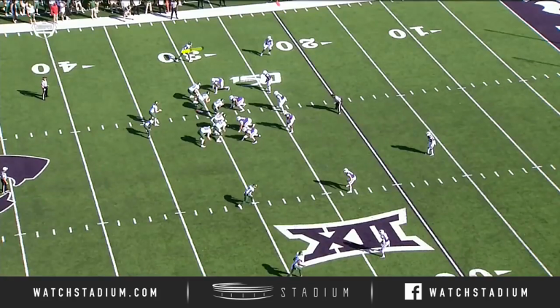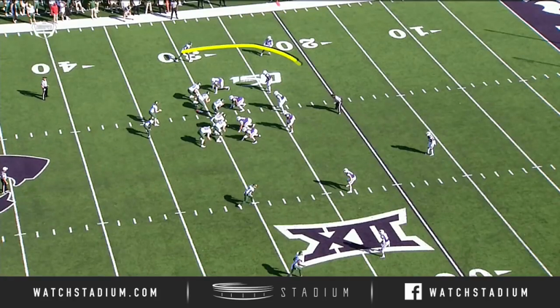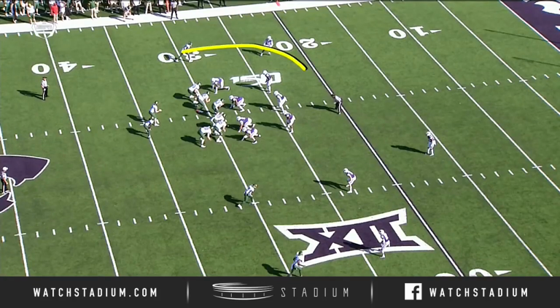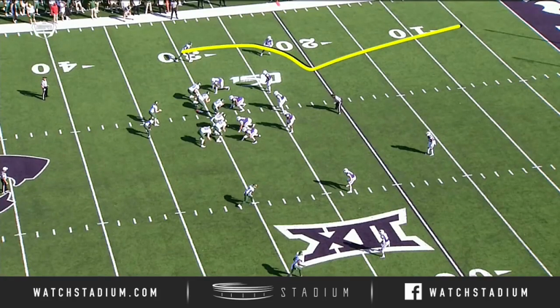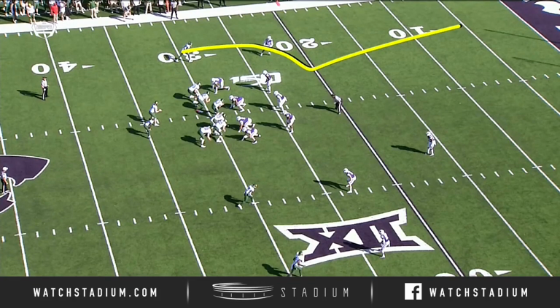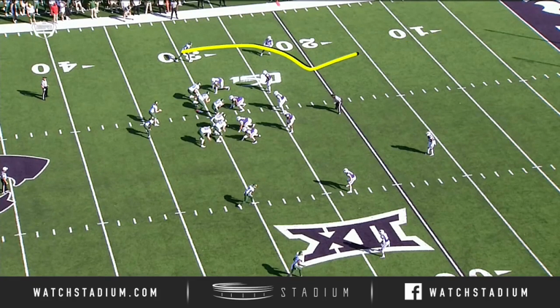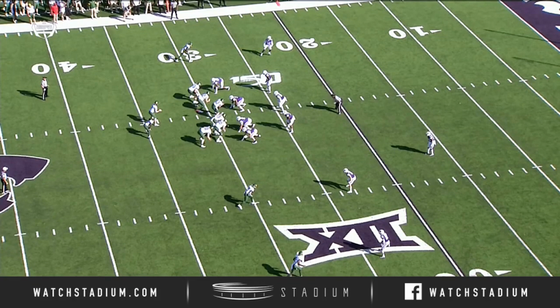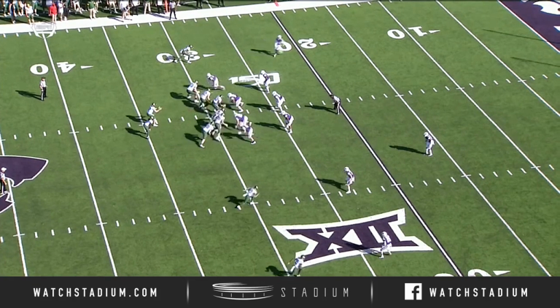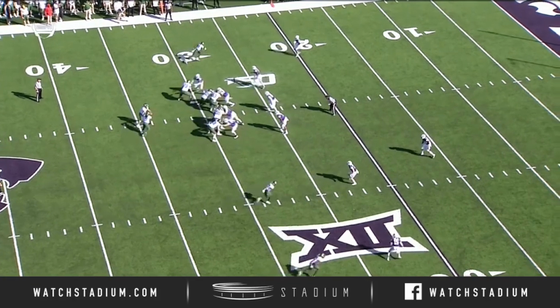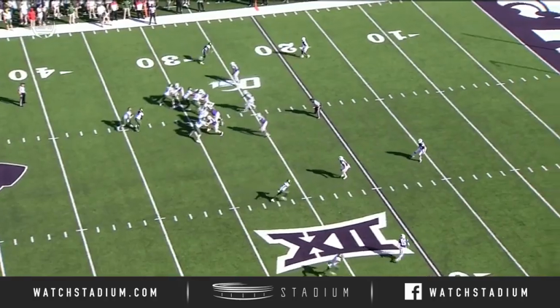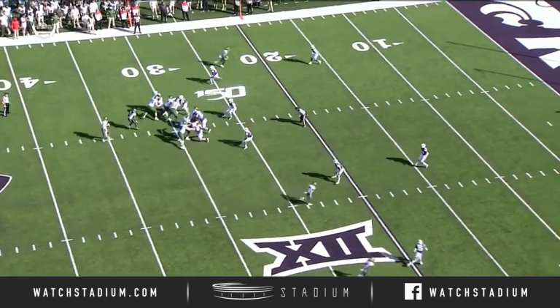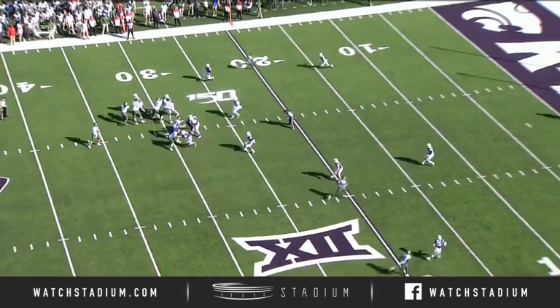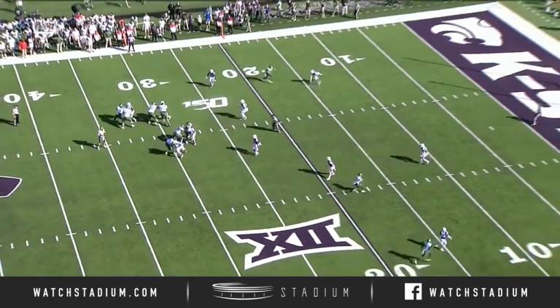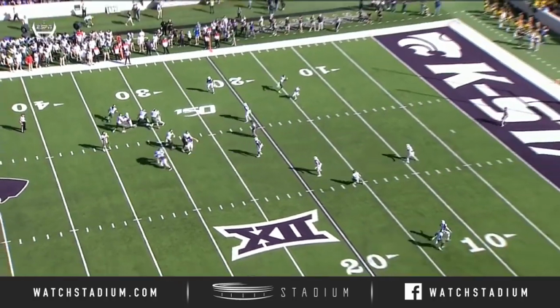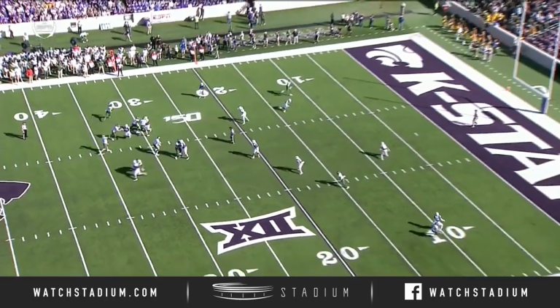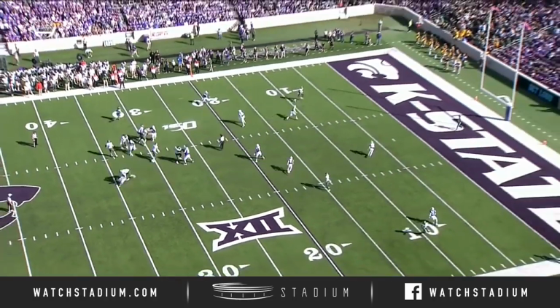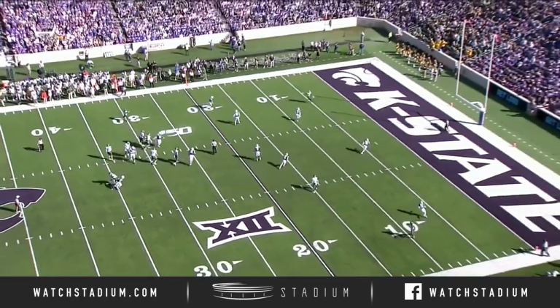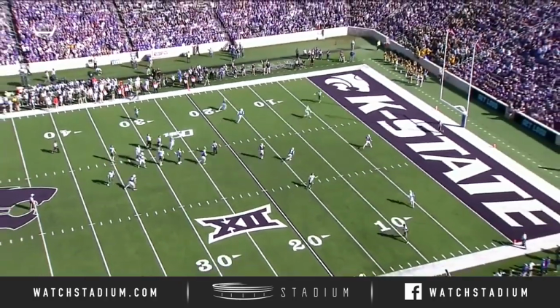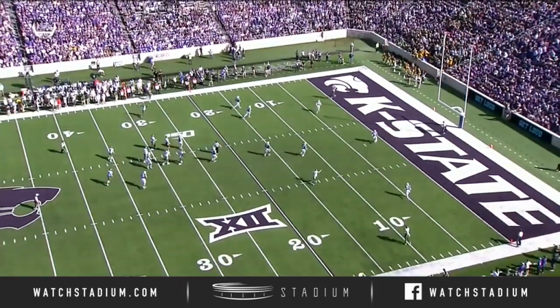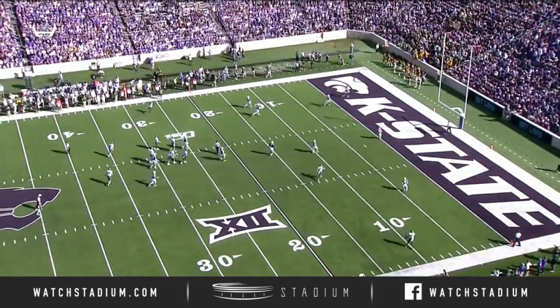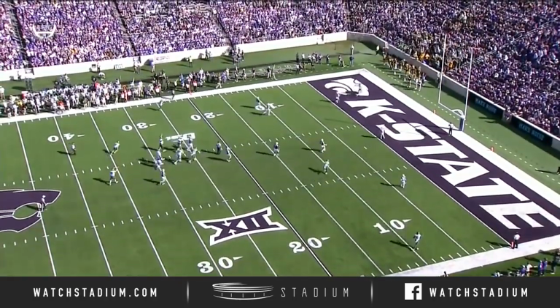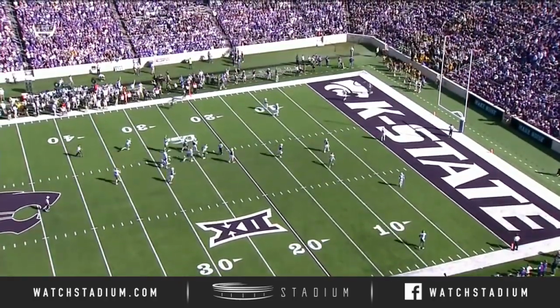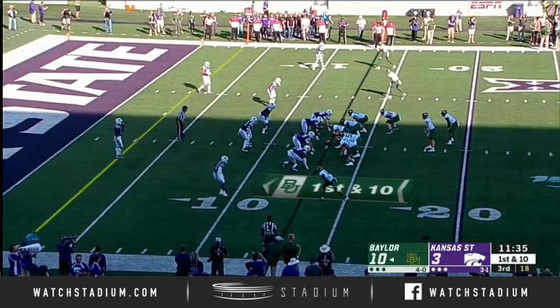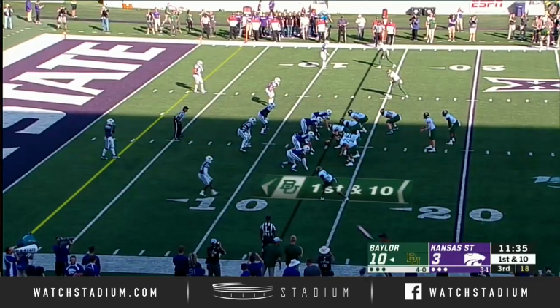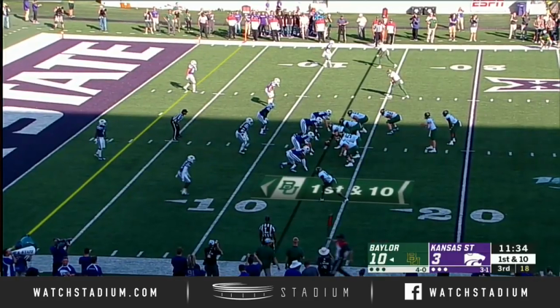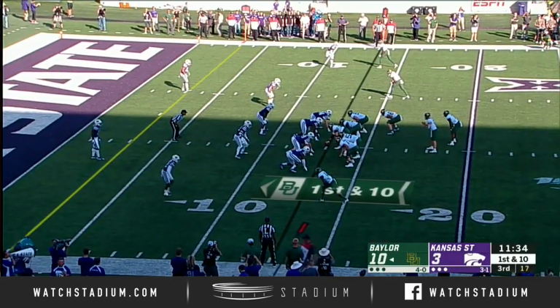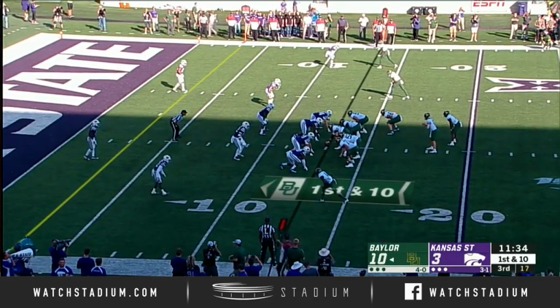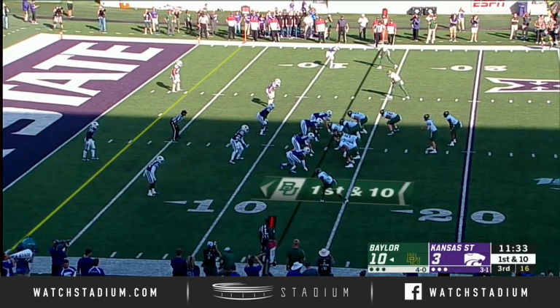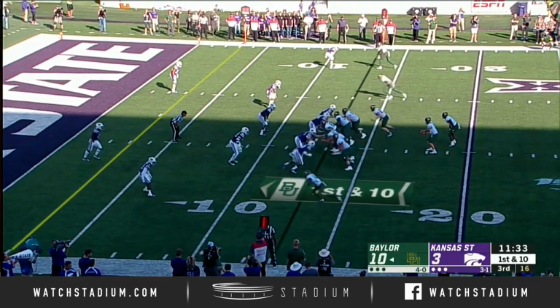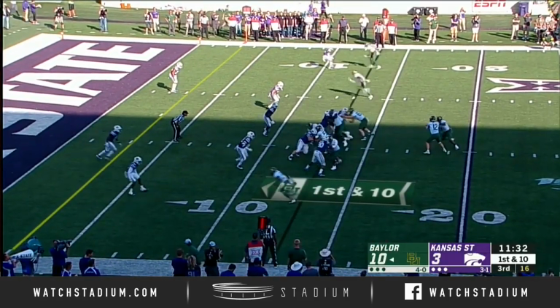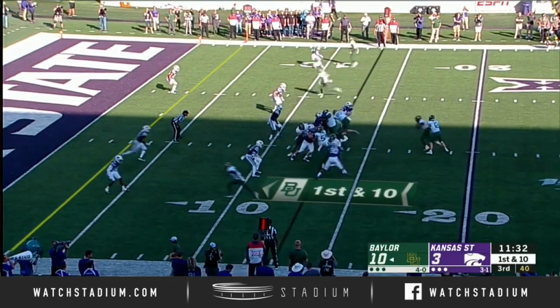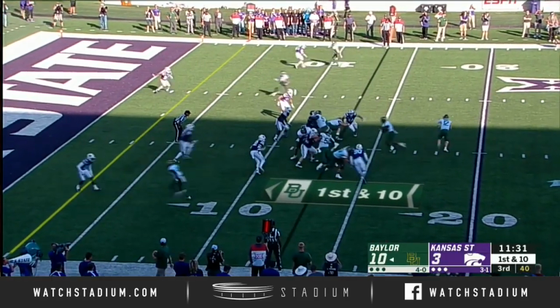Watch this. He's going to come up, slant, and then go. A.J. Parker's going to bite a little bit on this. Watch him take a few steps up. Man, that's a clinic route right there. Picked up 12.